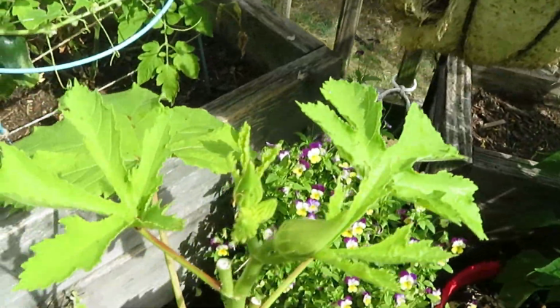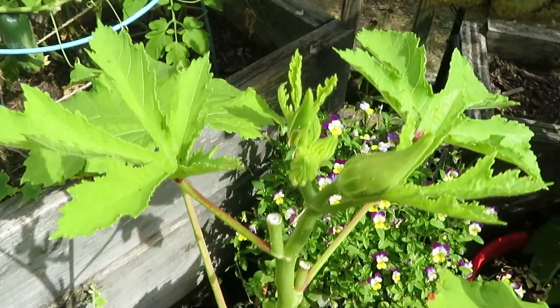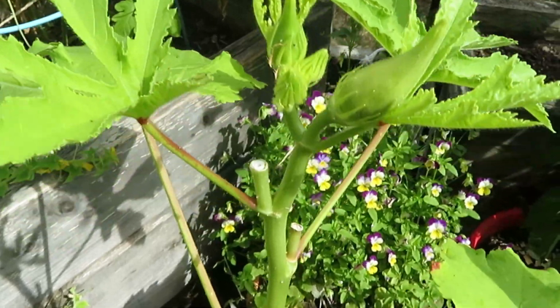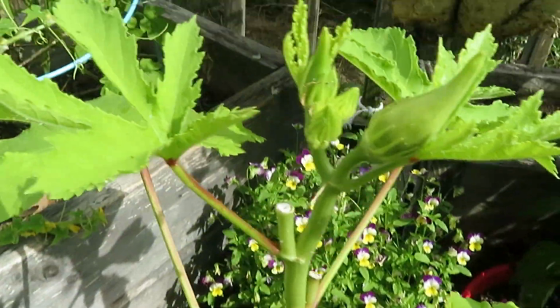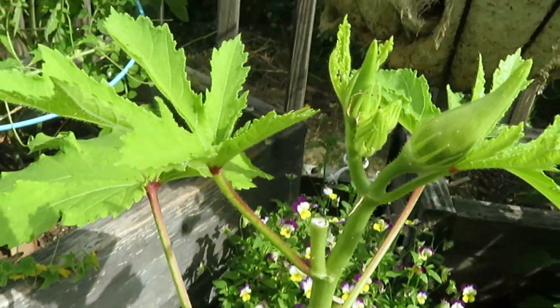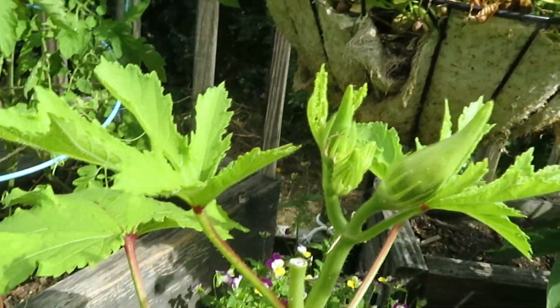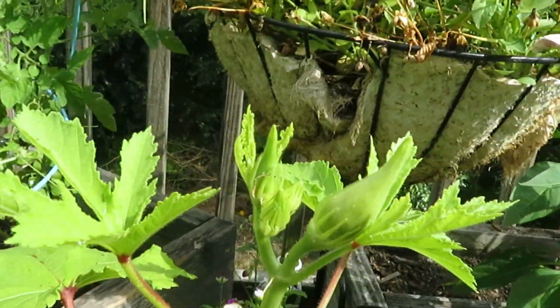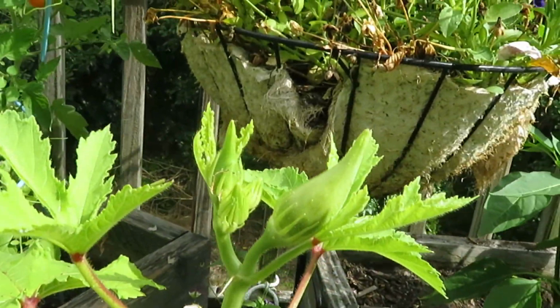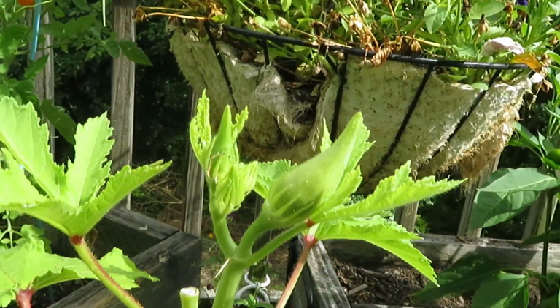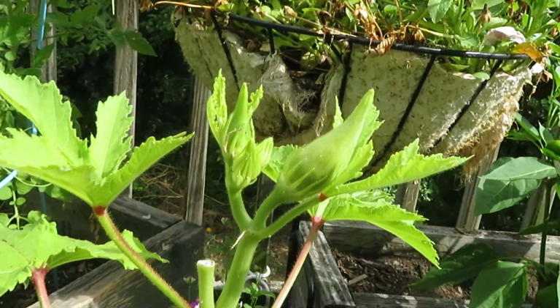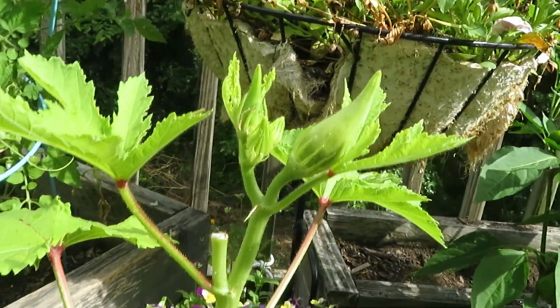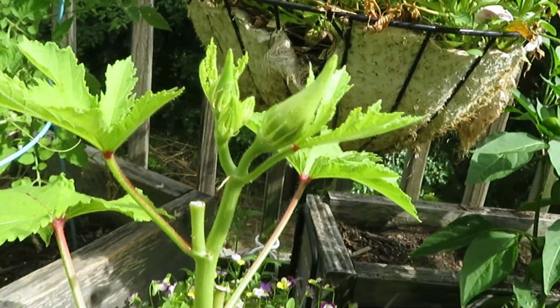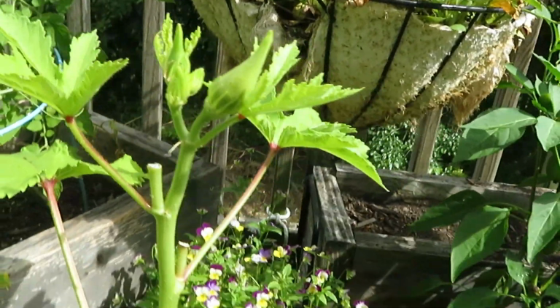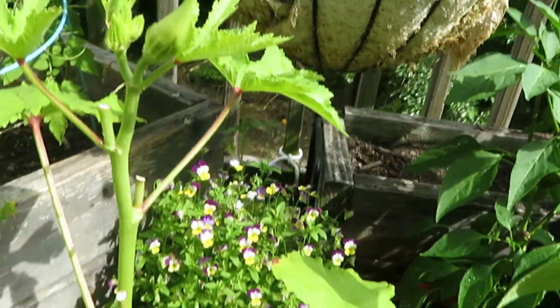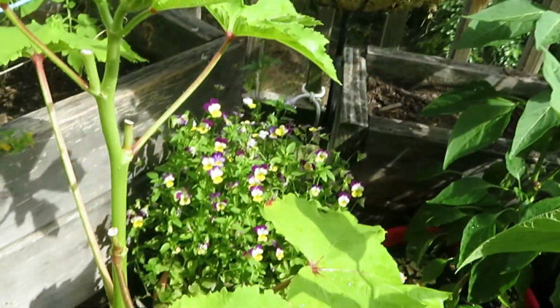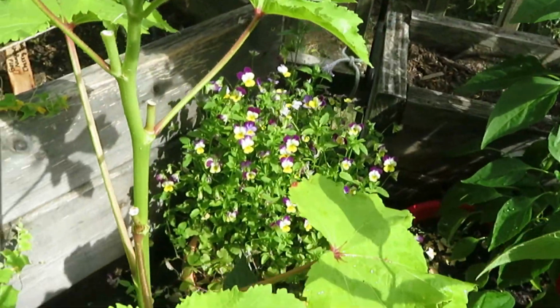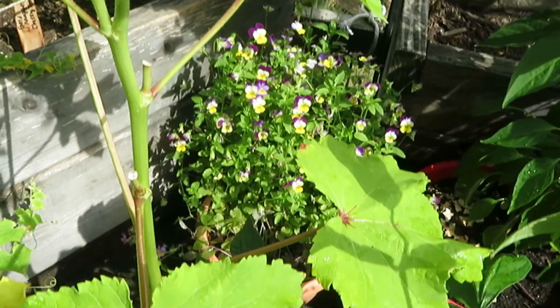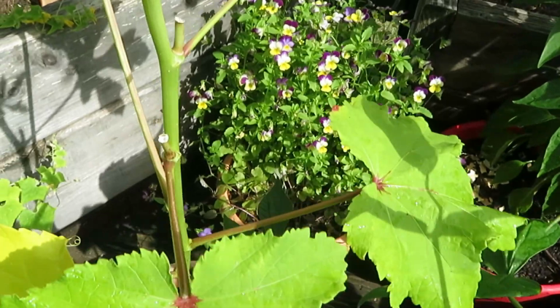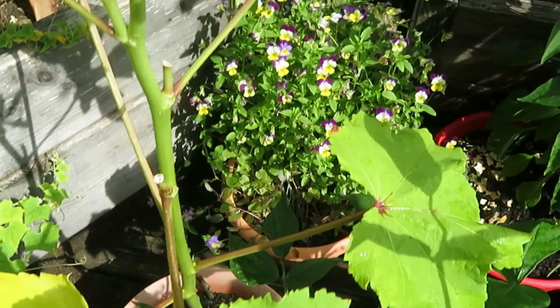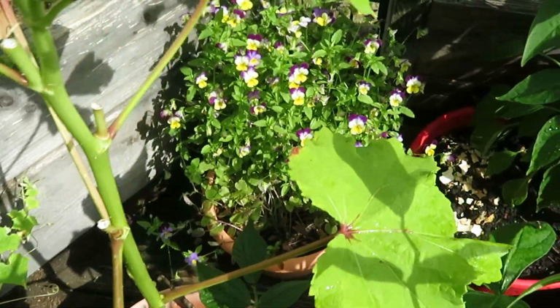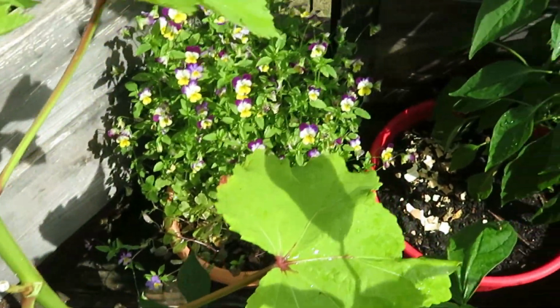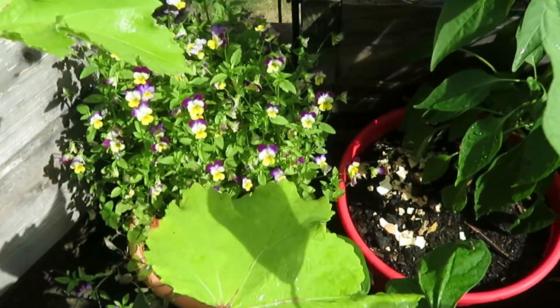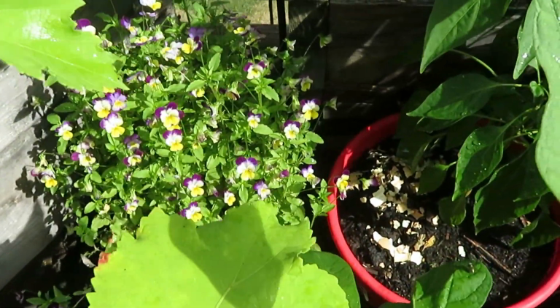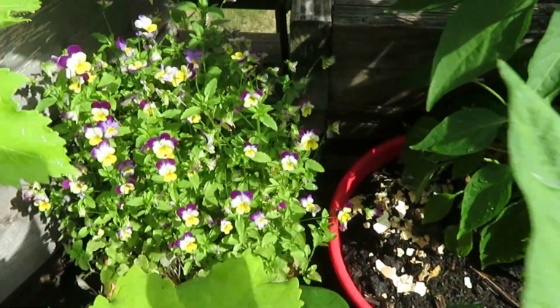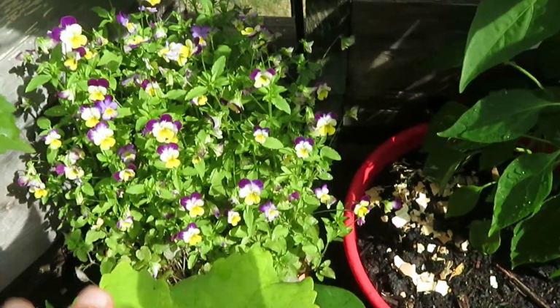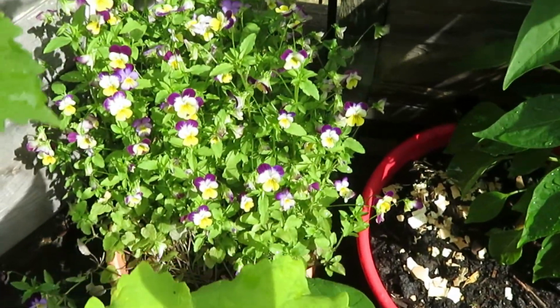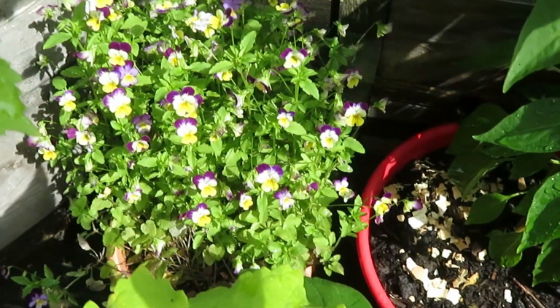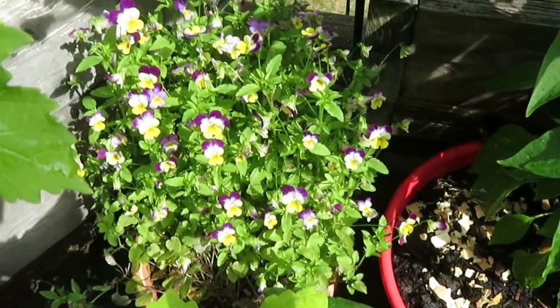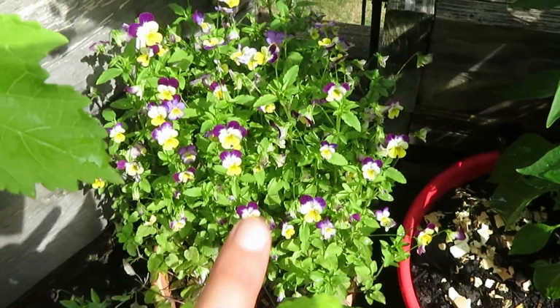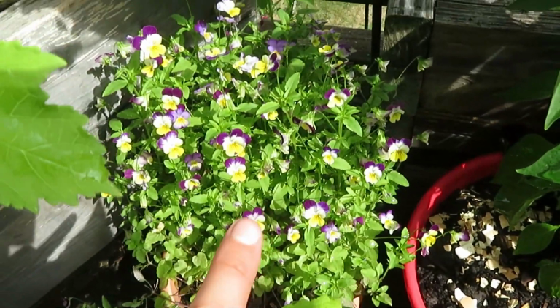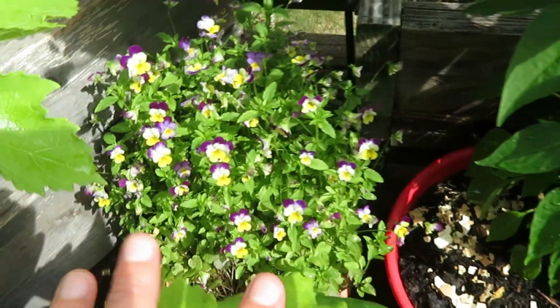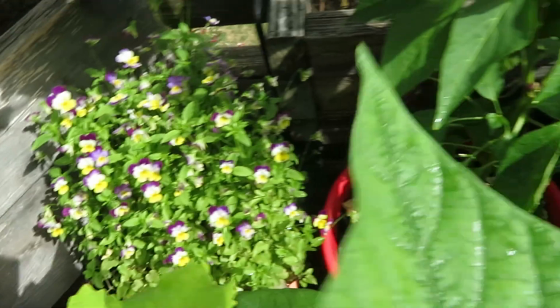And this is the okra growing right here. I've already picked off some that I will show you guys in a sec. And then down there are some more flowers.